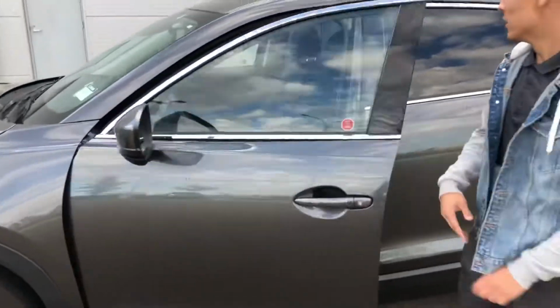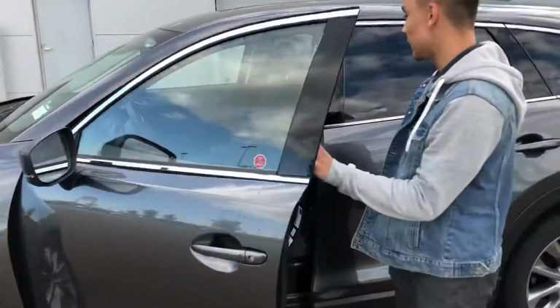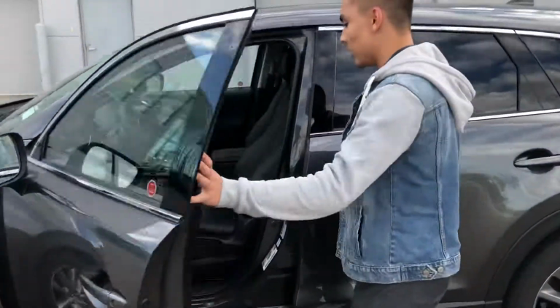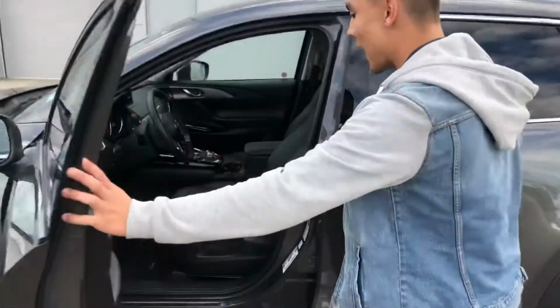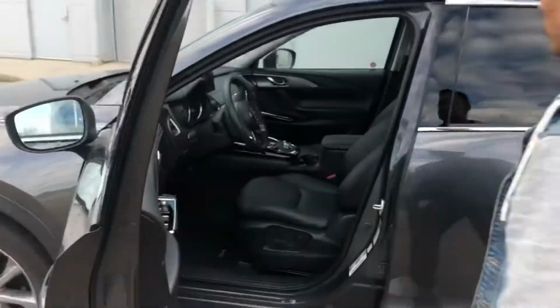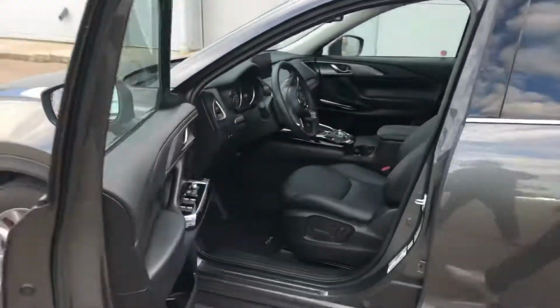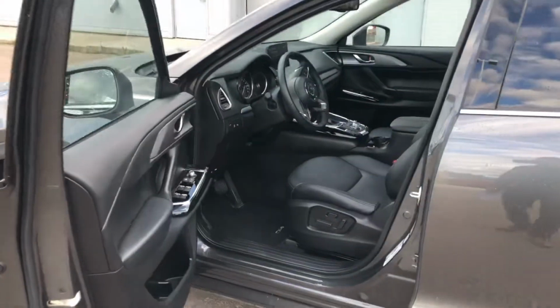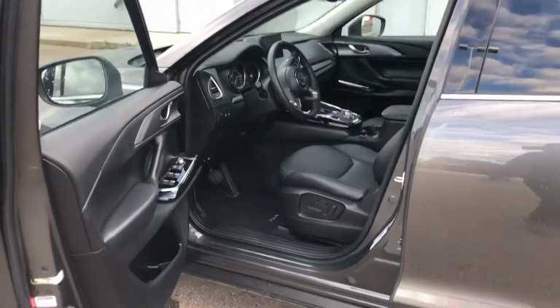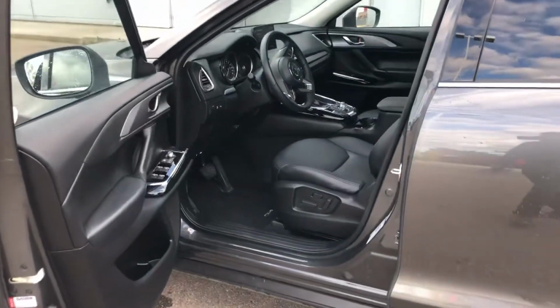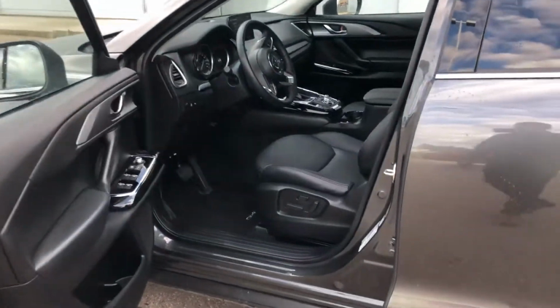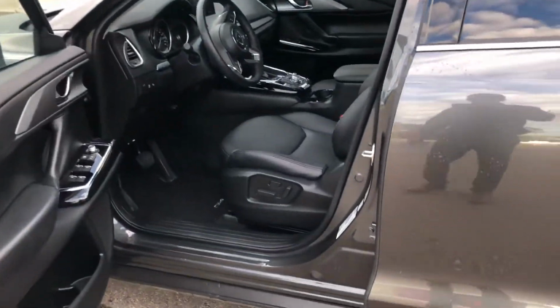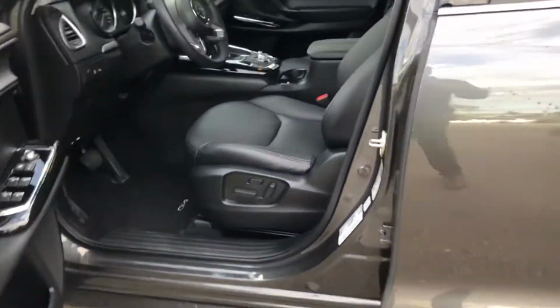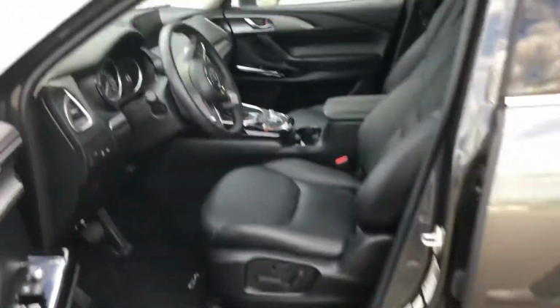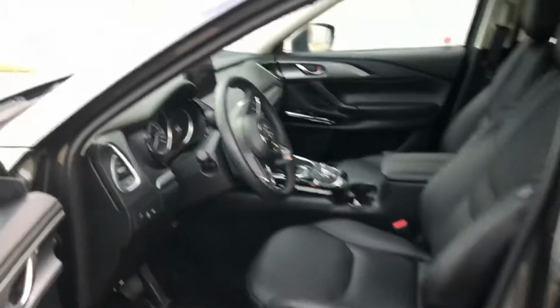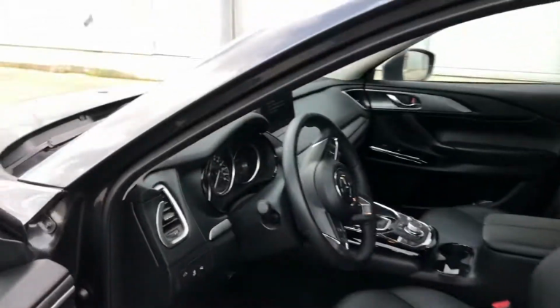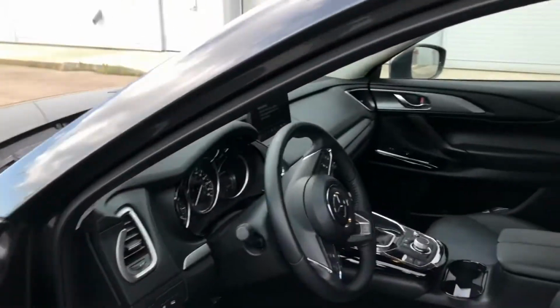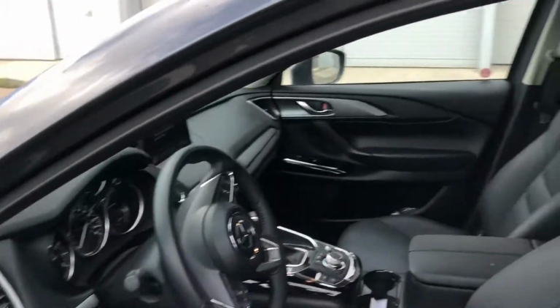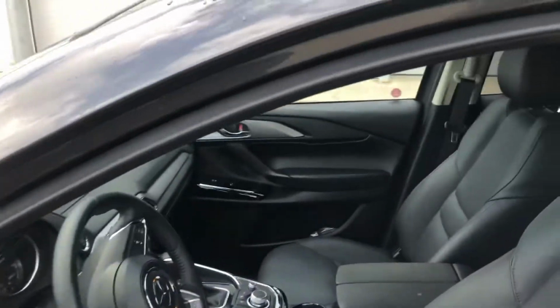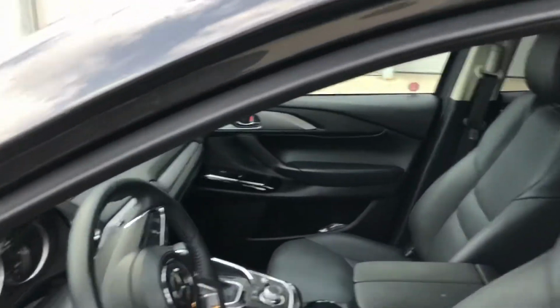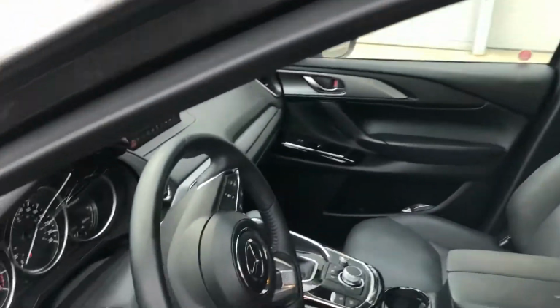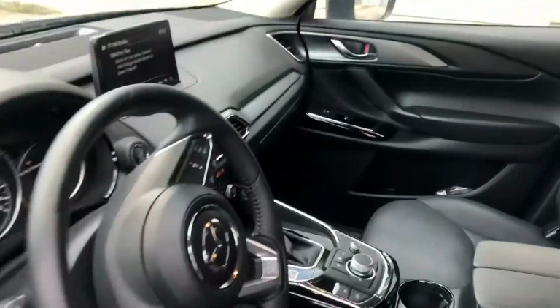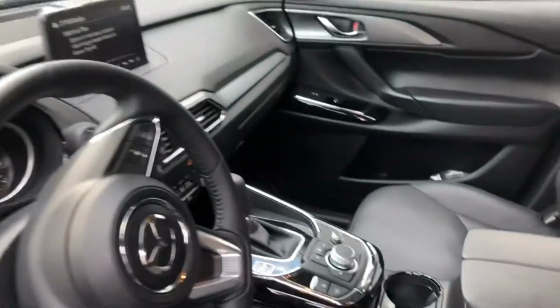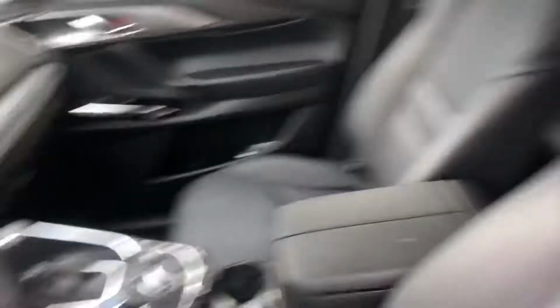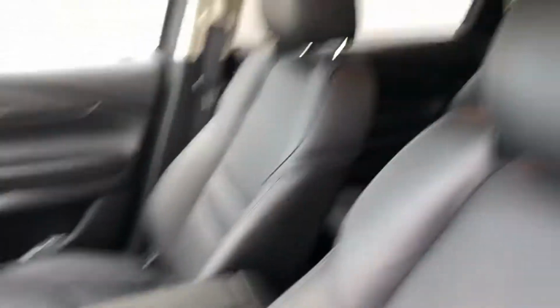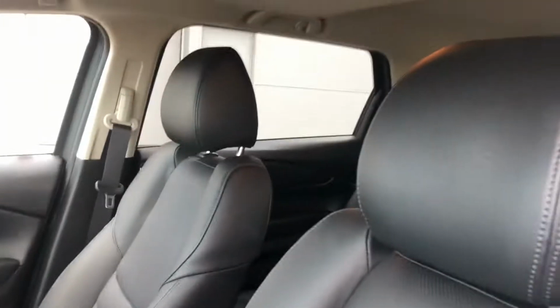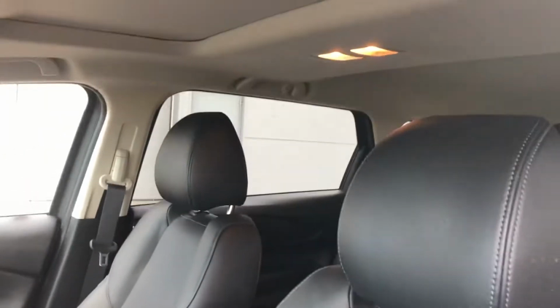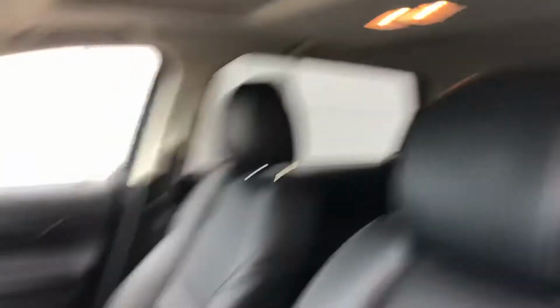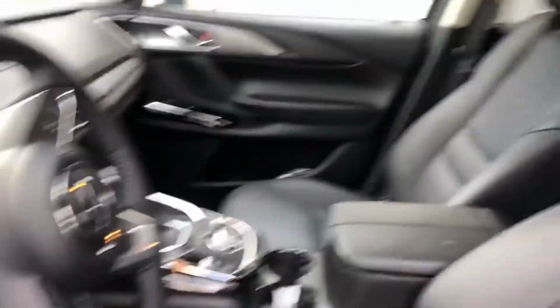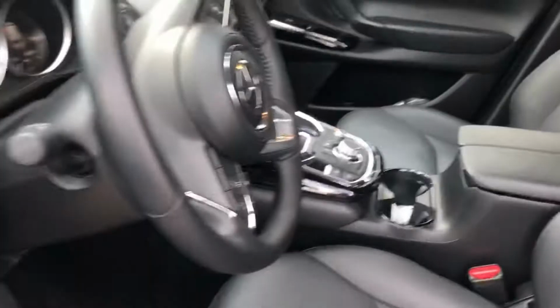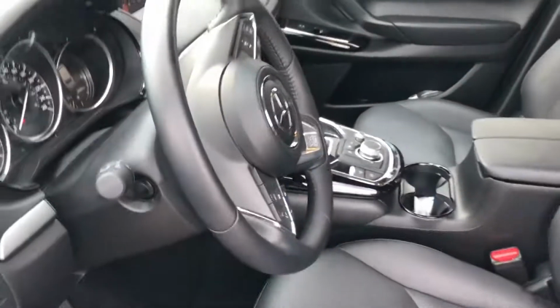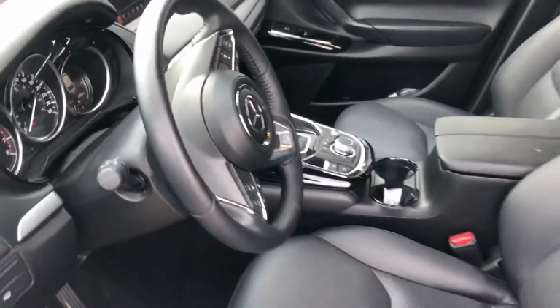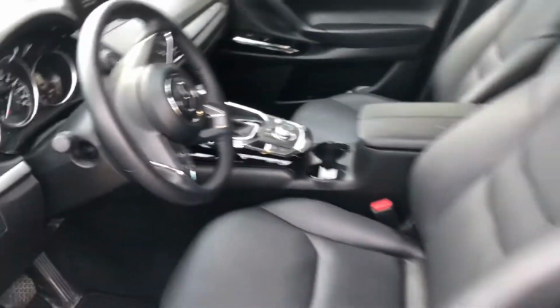Look at the interior — absolutely beautiful. You got your power seats, power locks, power windows. You got your controls in the middle for the upper screen and you got a sunroof. Many more controls on your steering wheel as well.